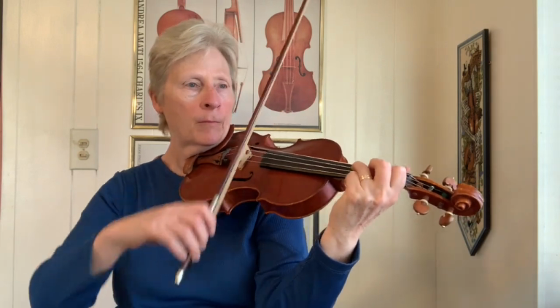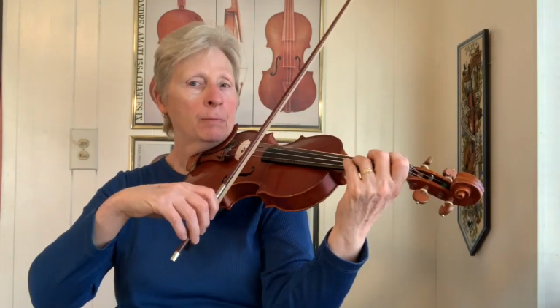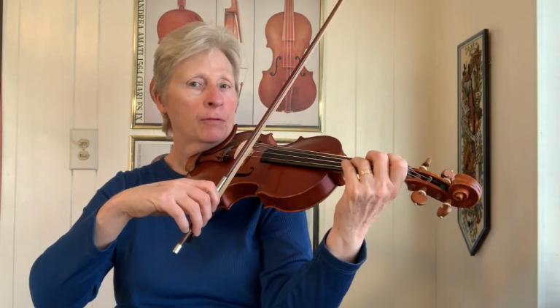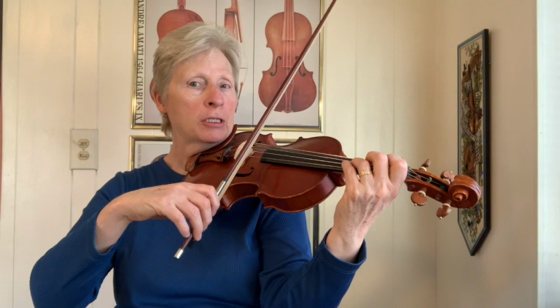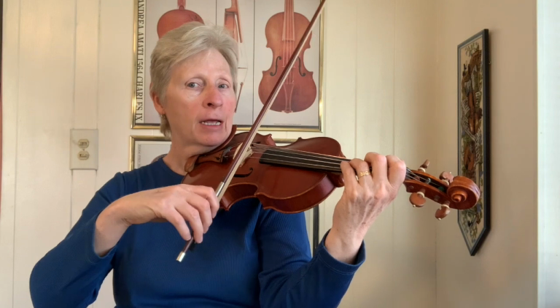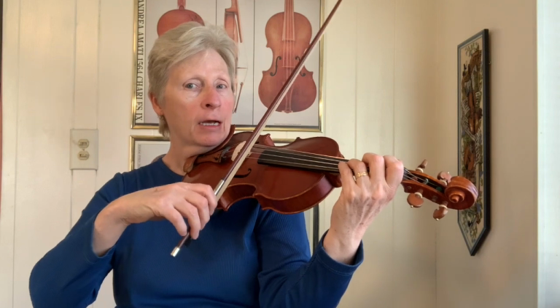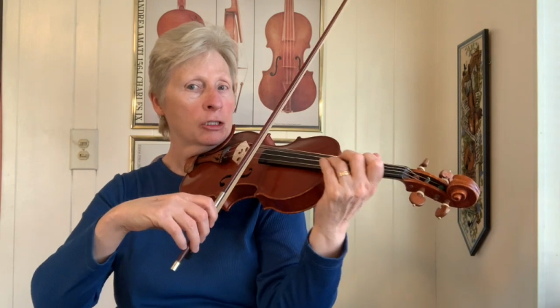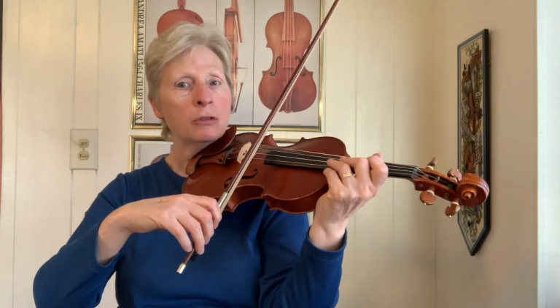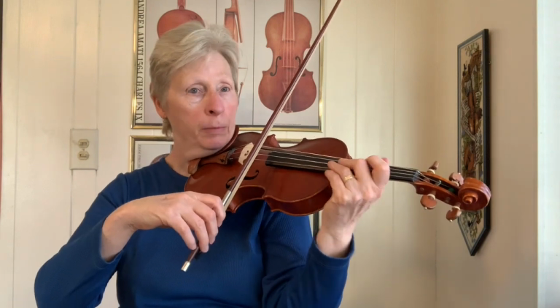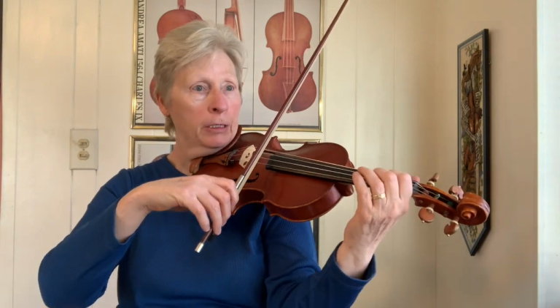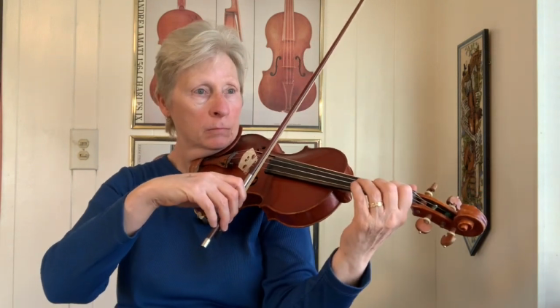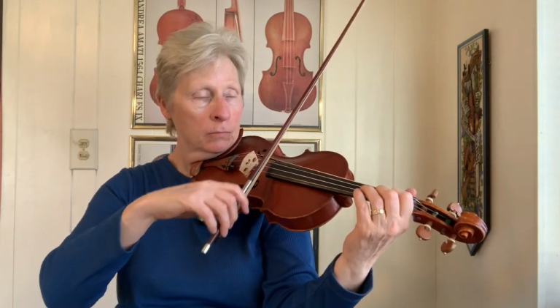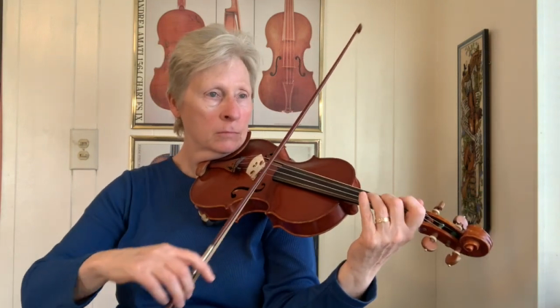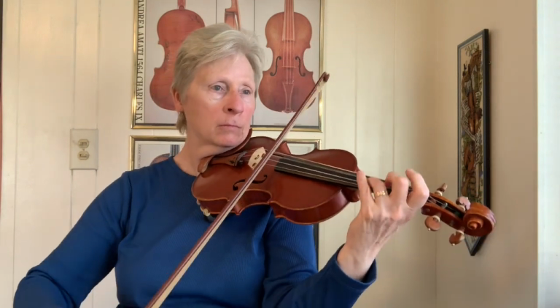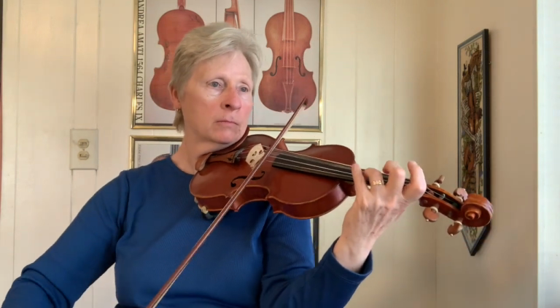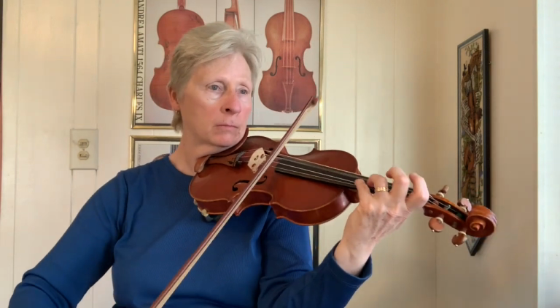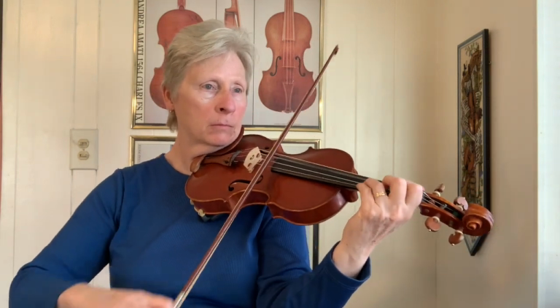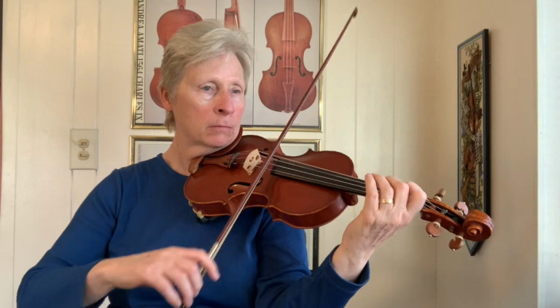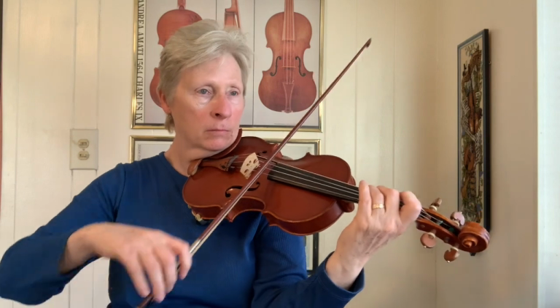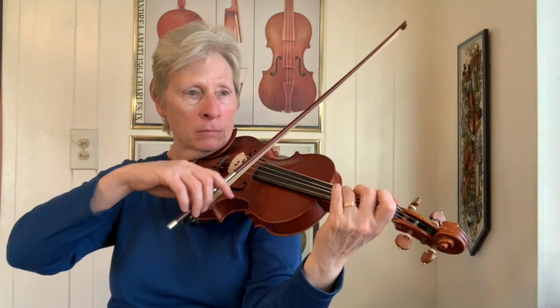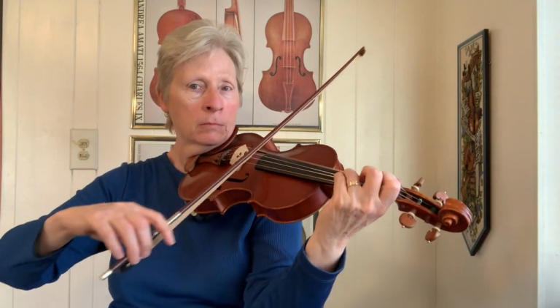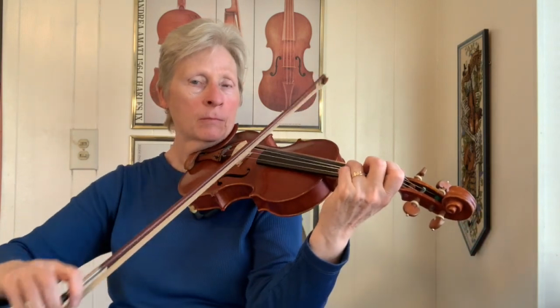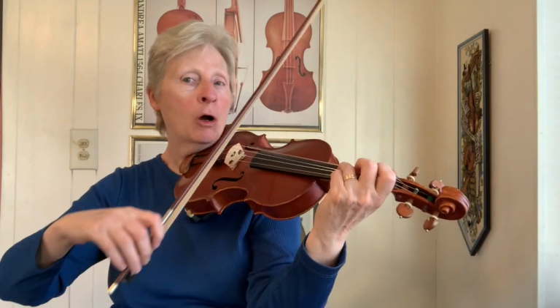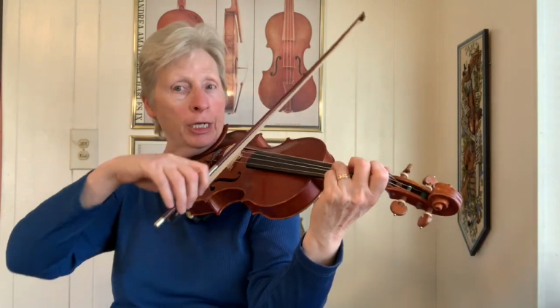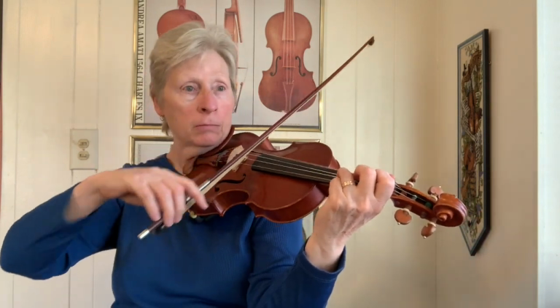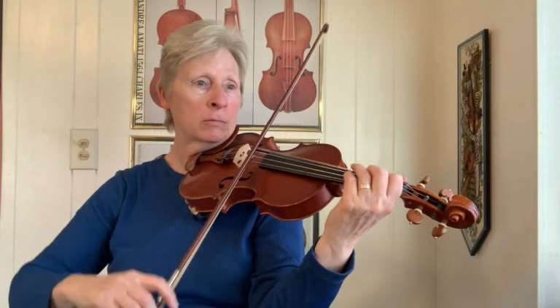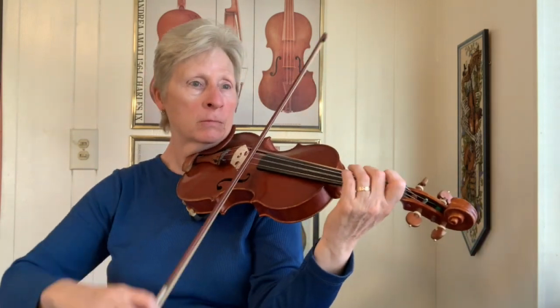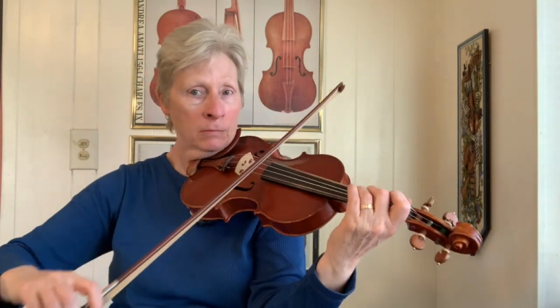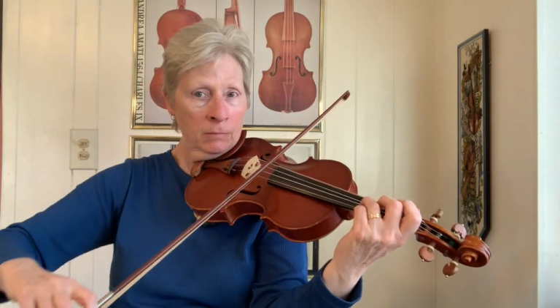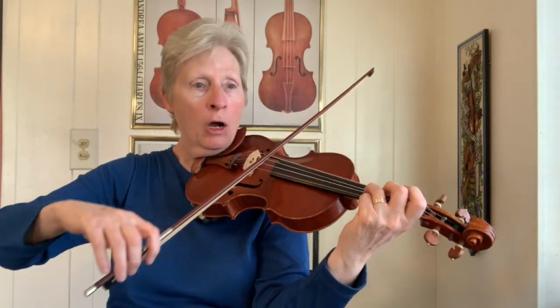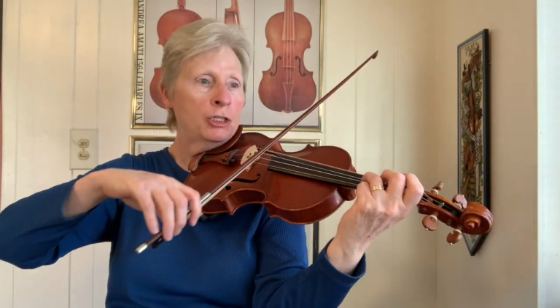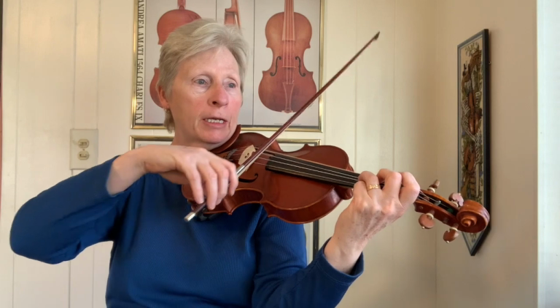Right before the first and second ending, I can just use an open D, then open G, open G again.